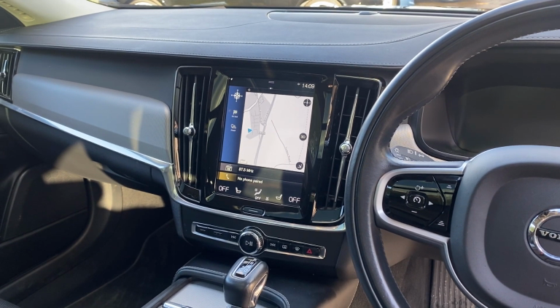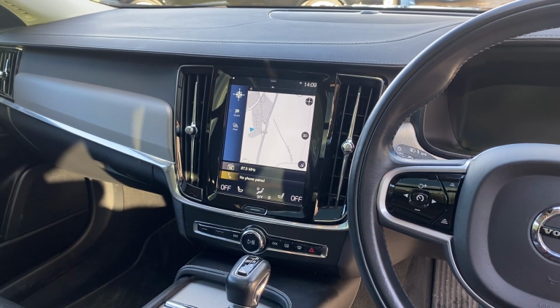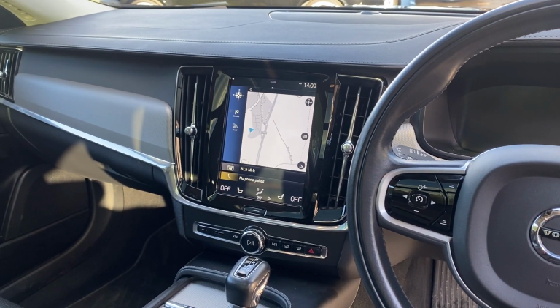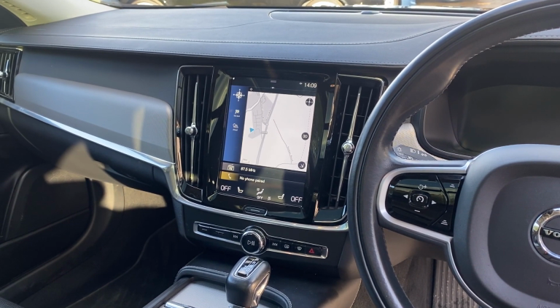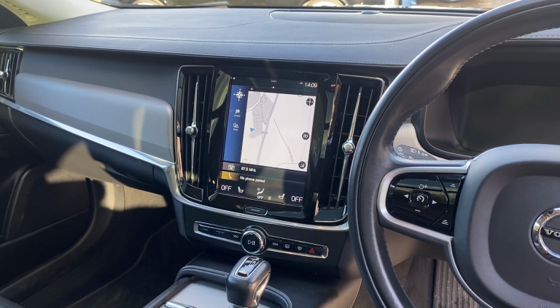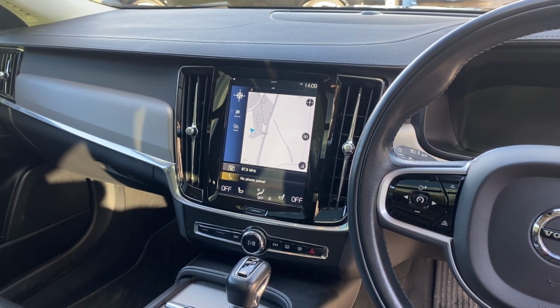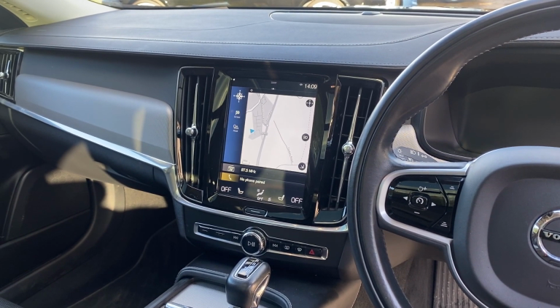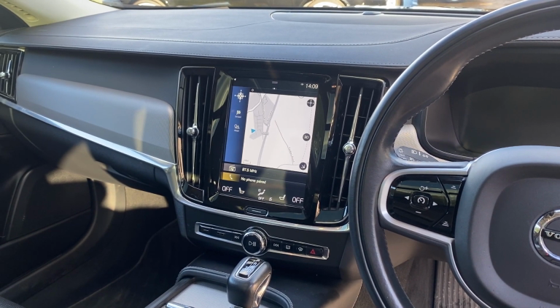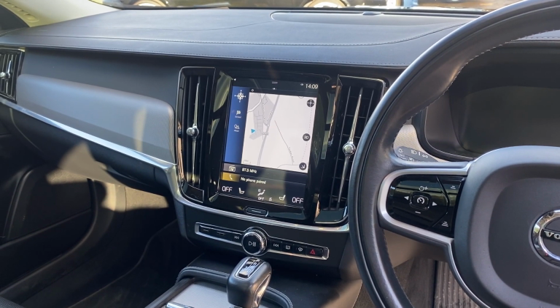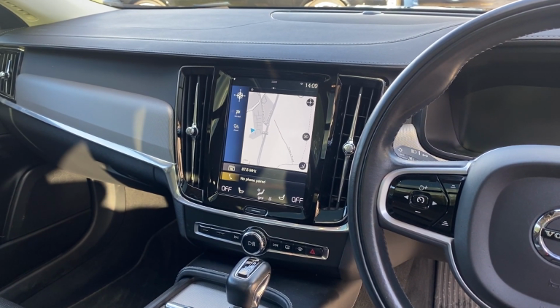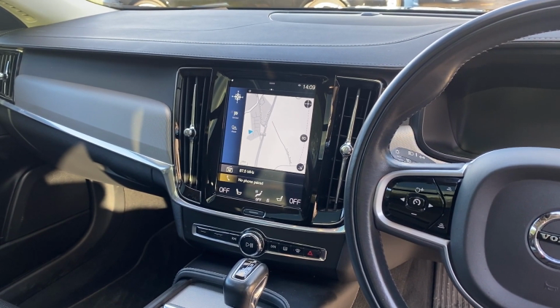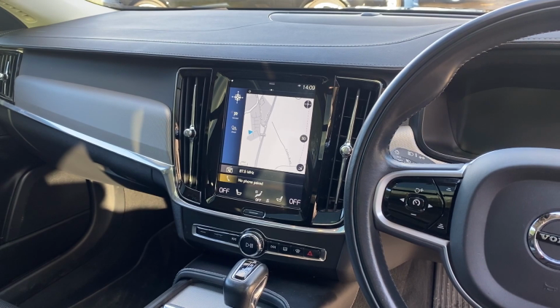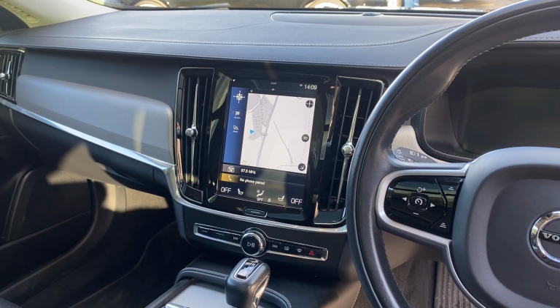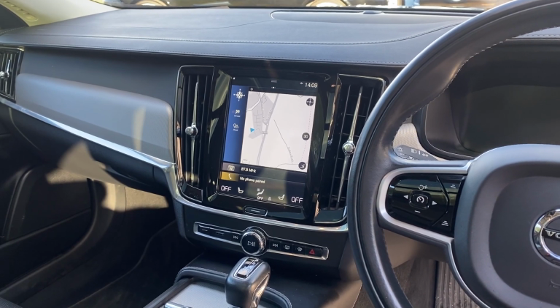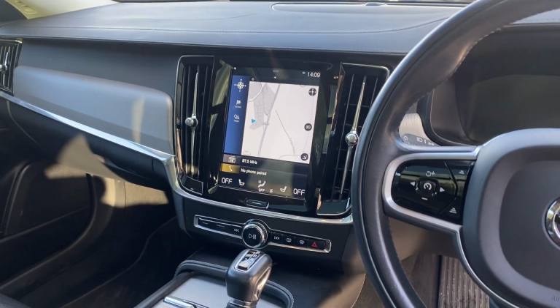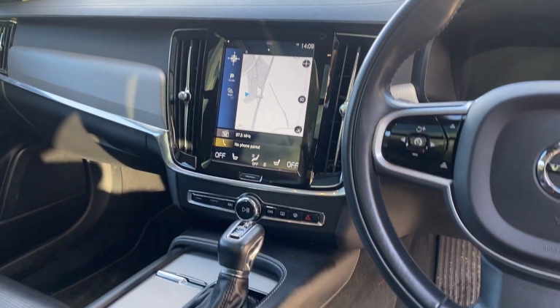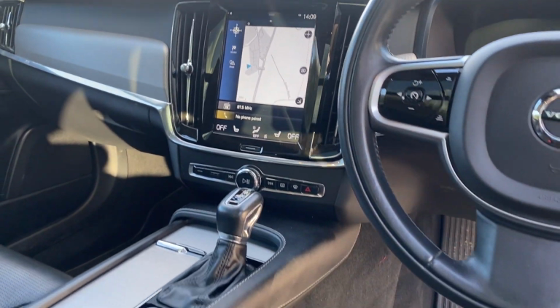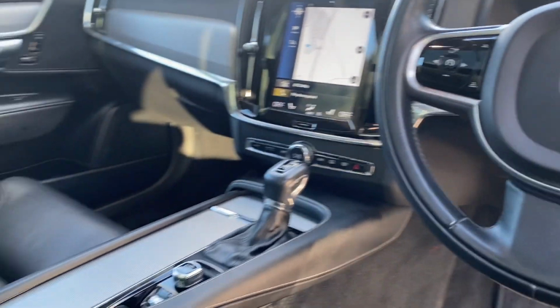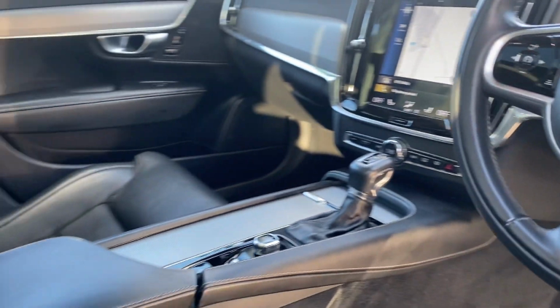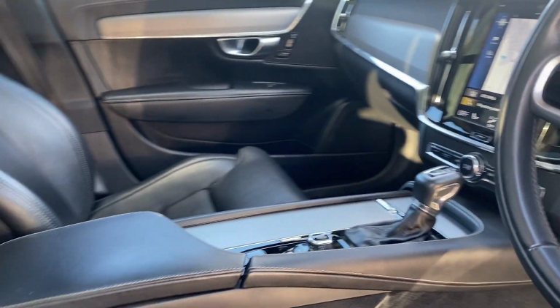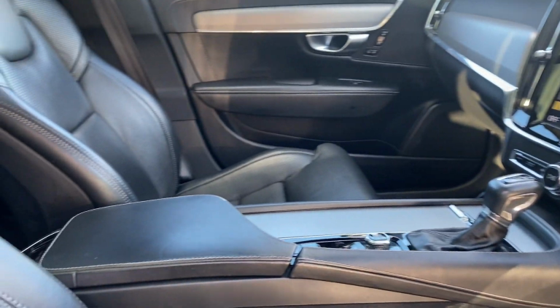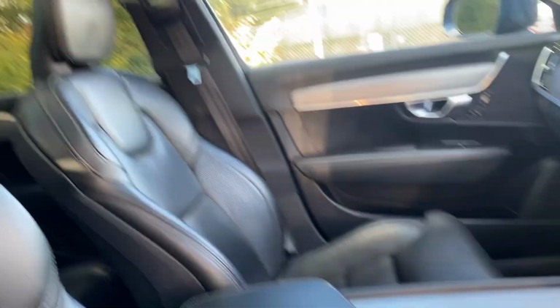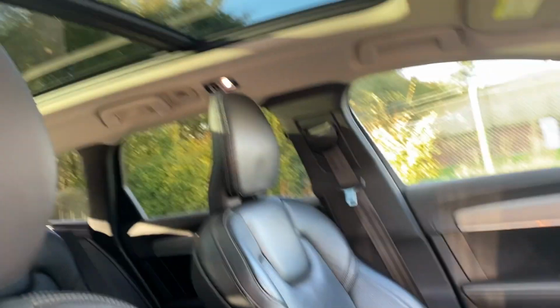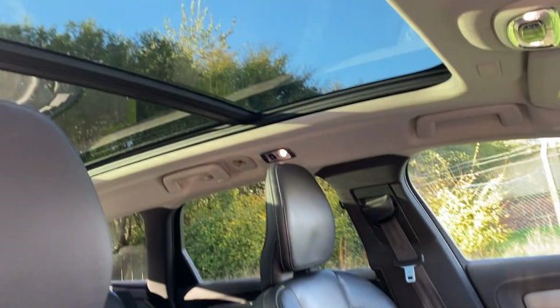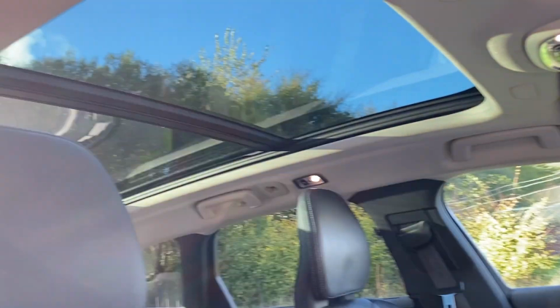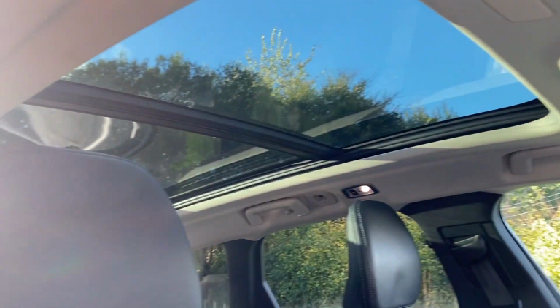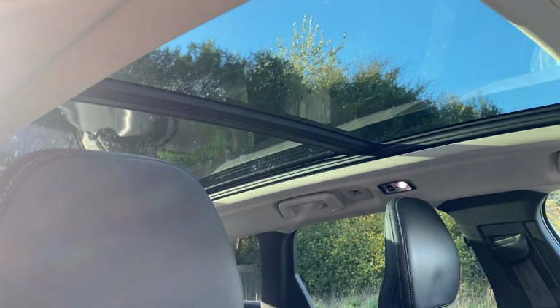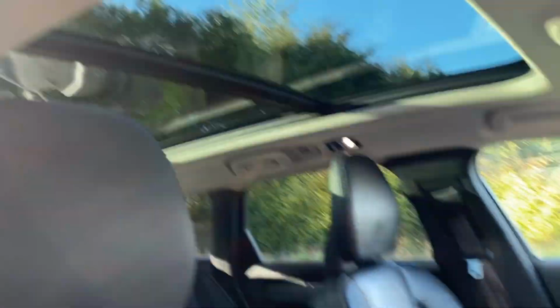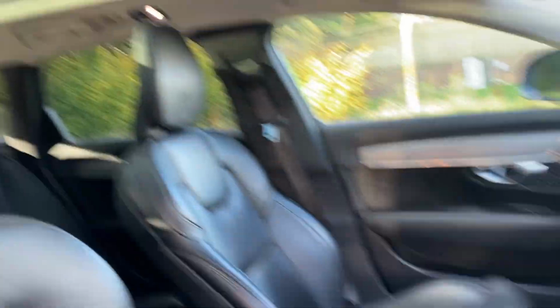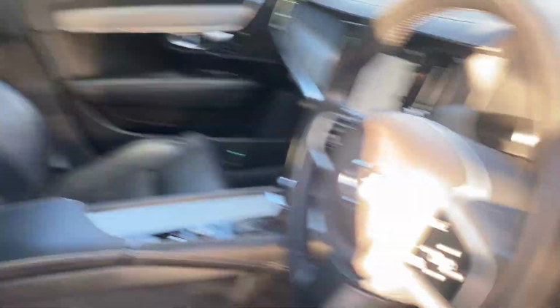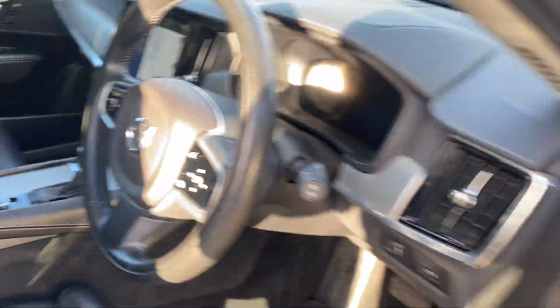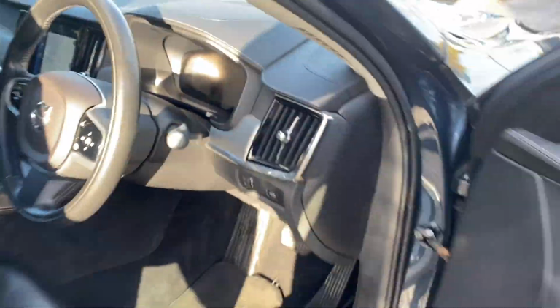It also includes DAB radio and a USB plug-in, so it's beautifully kitted out. There's also an opening panoramic roof with a sunshade that comes across.